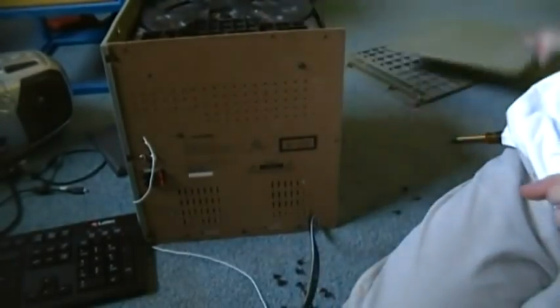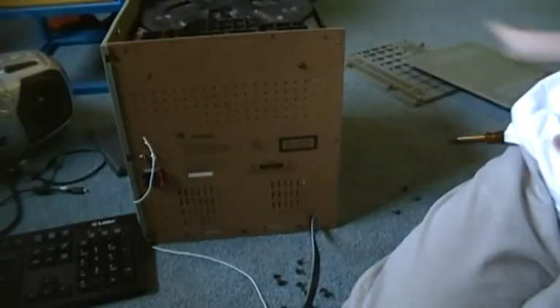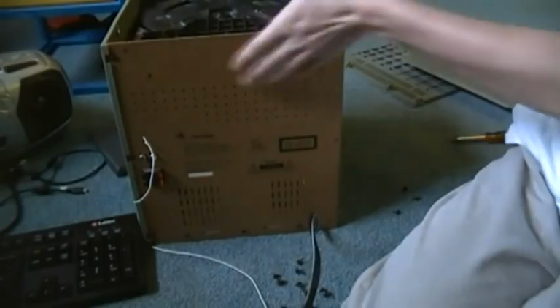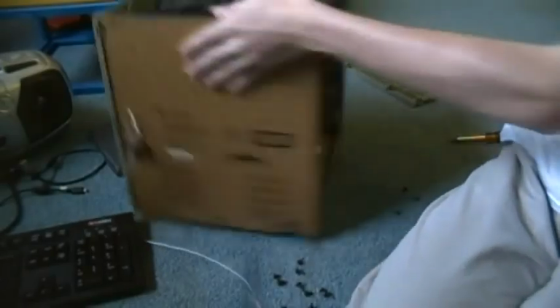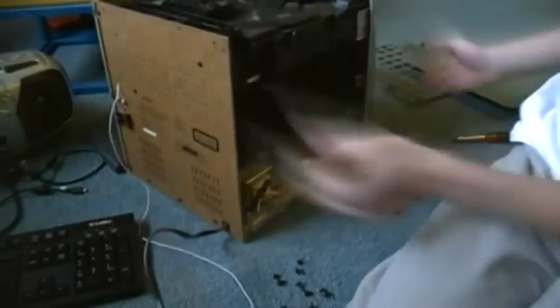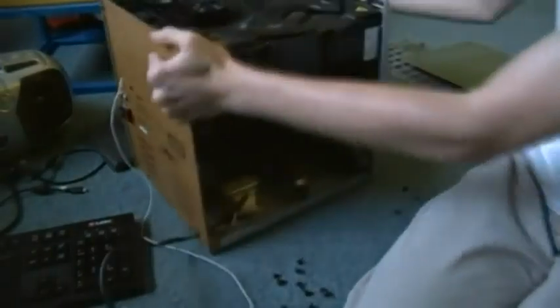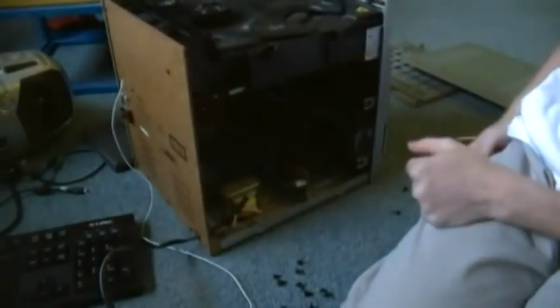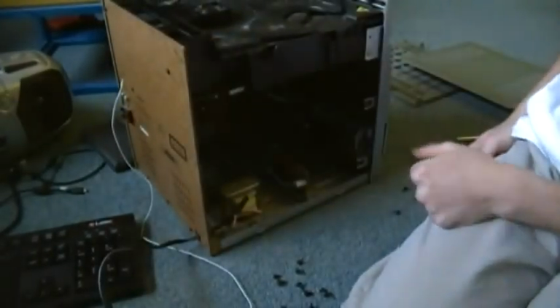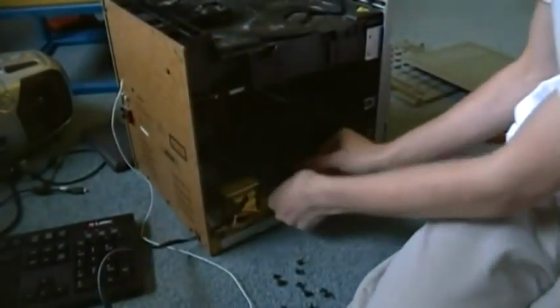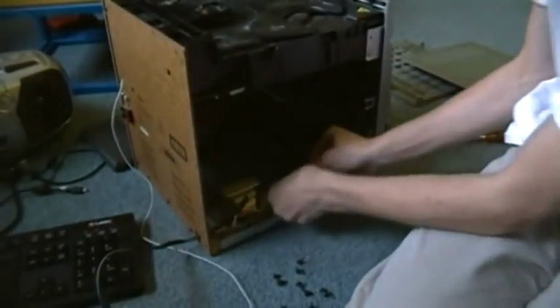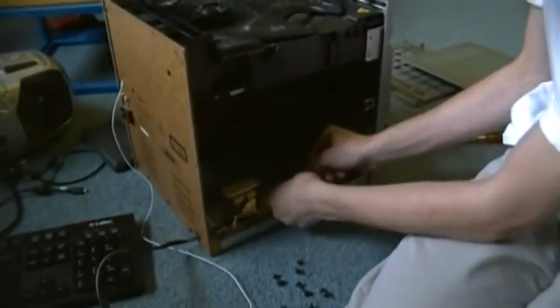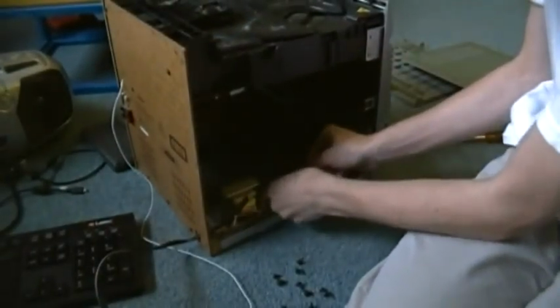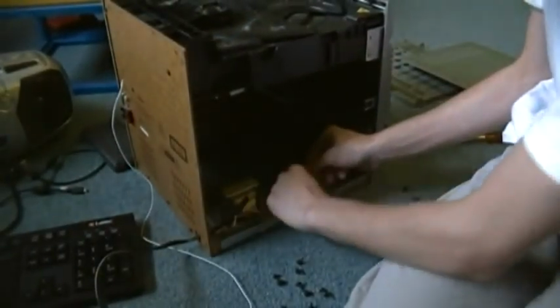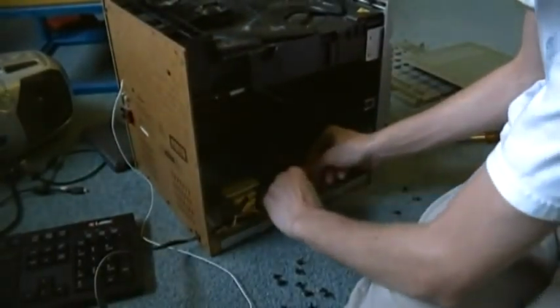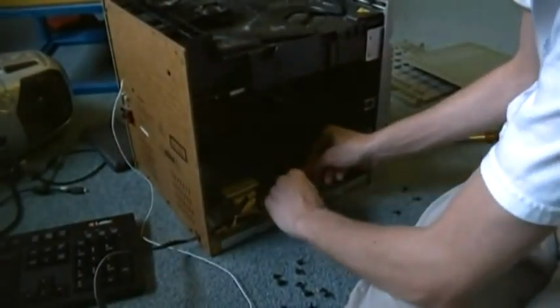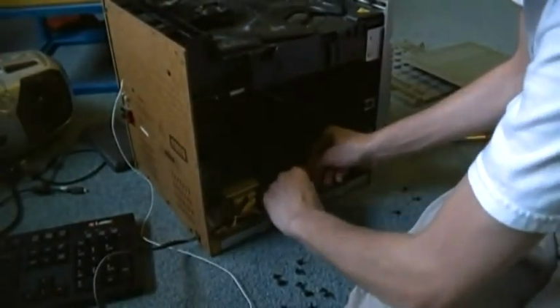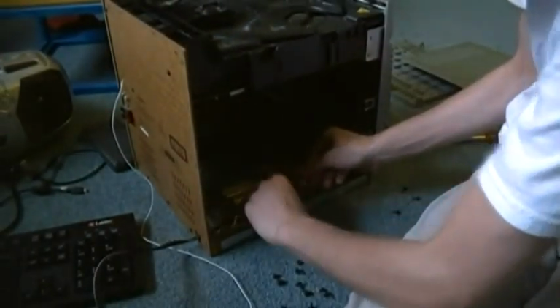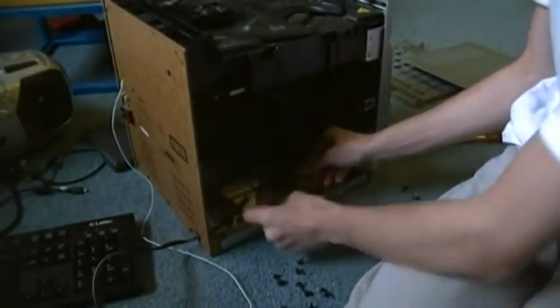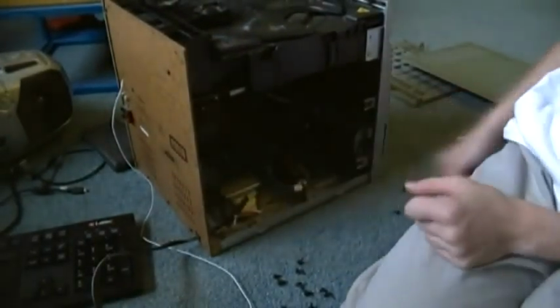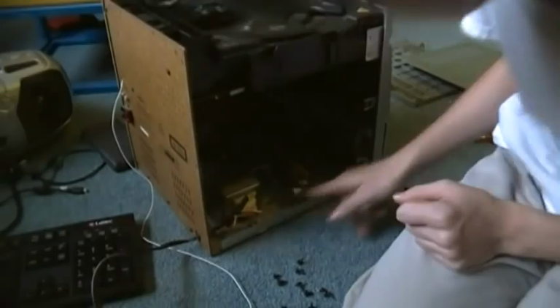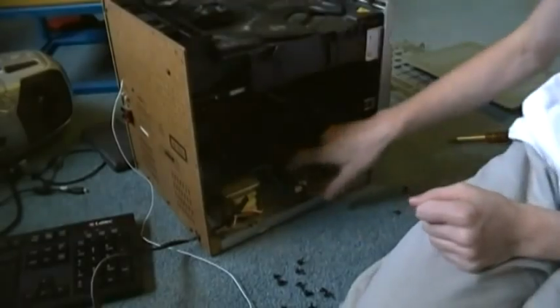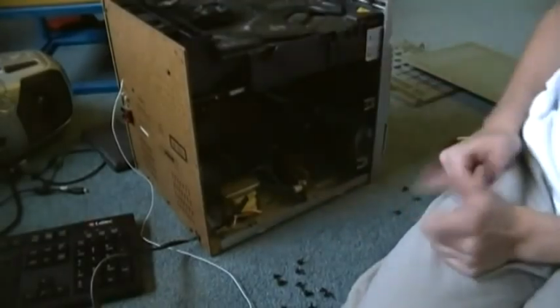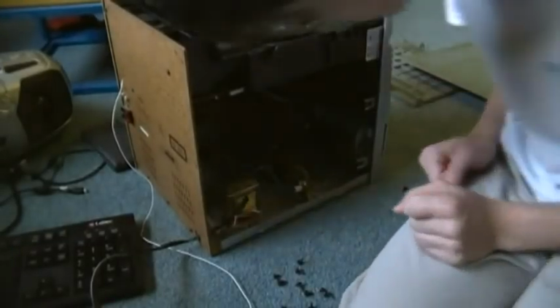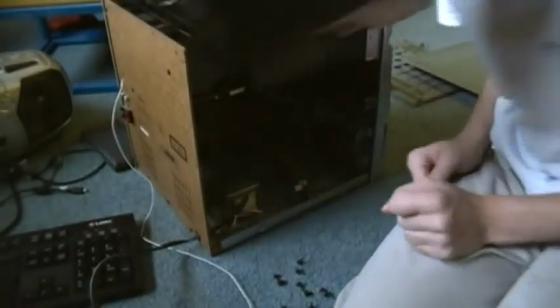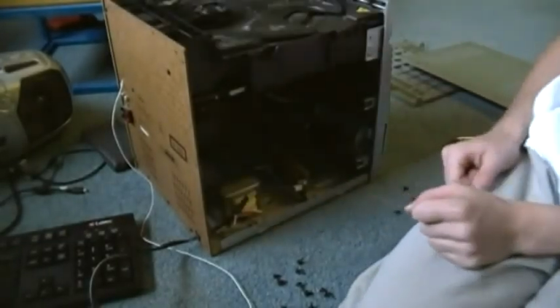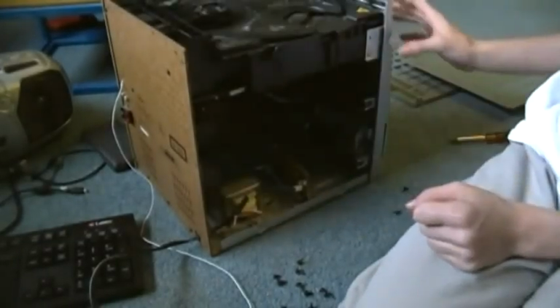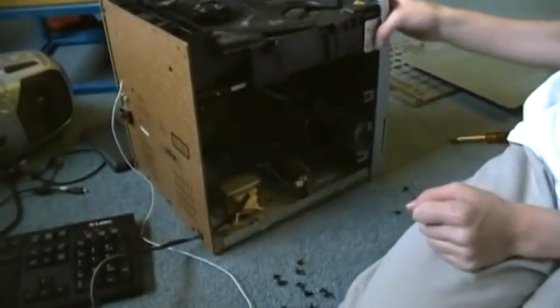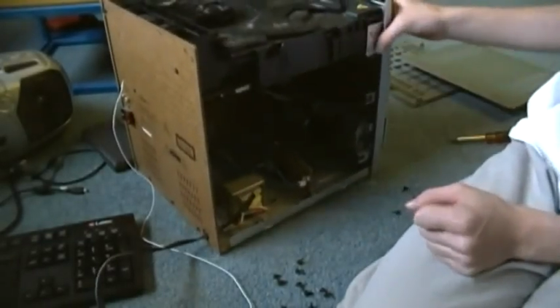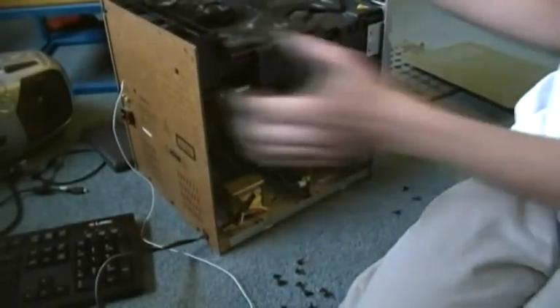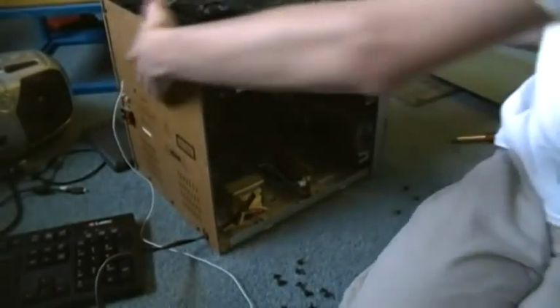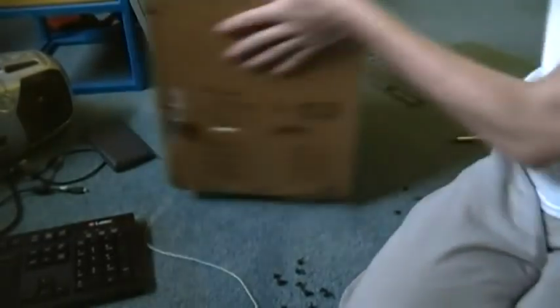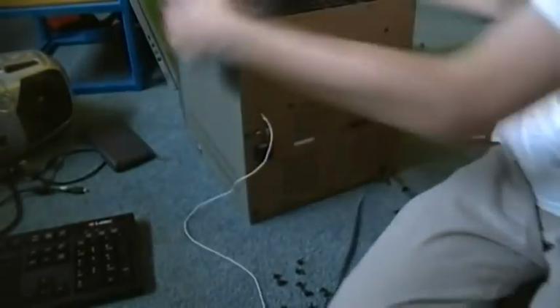This side panel has a transformer, and we have some passers - kind of a trigger. I'm going to move this. Power is completely removed from the board - it's good. There's definitely some dust in here. I'm going to remove the back panel completely.